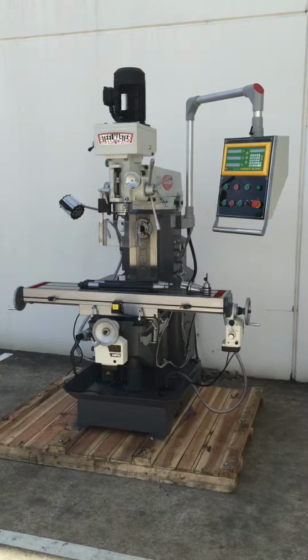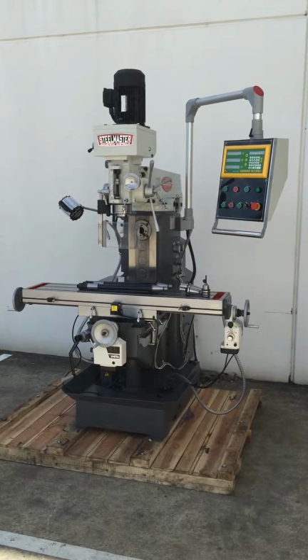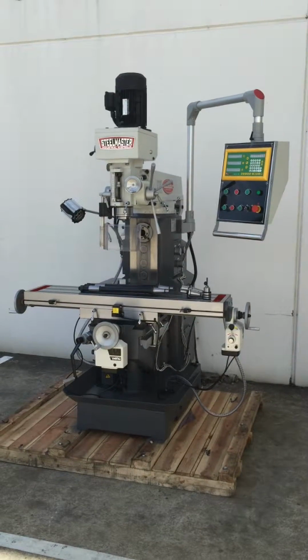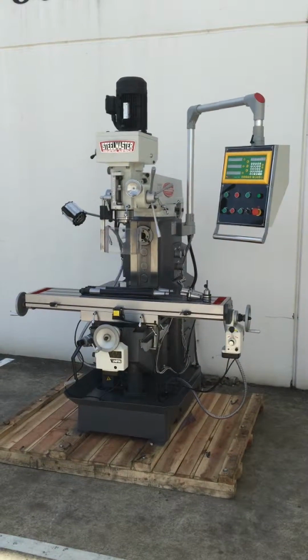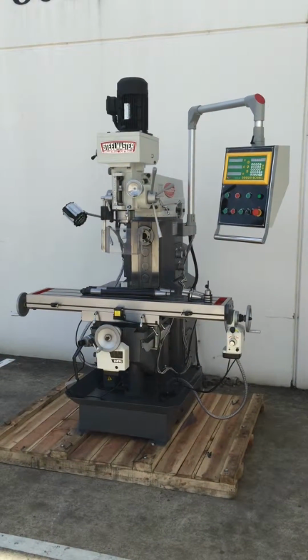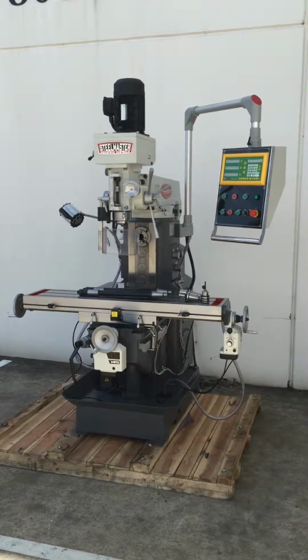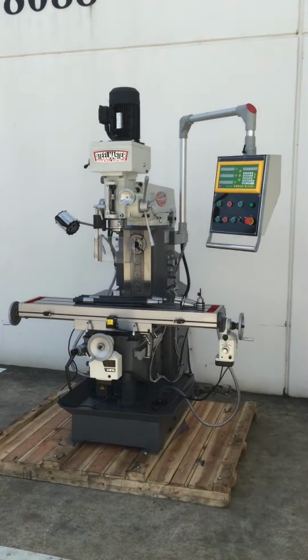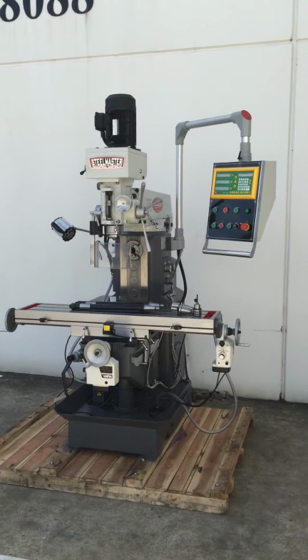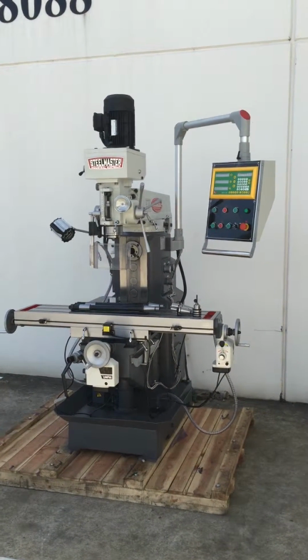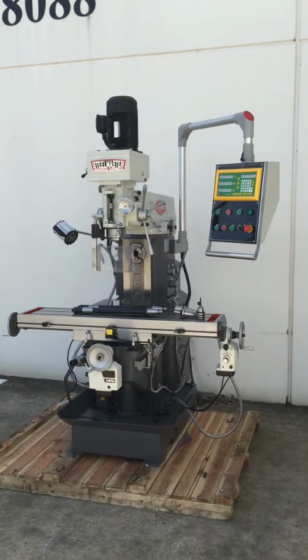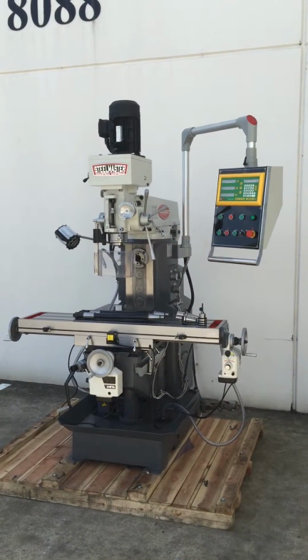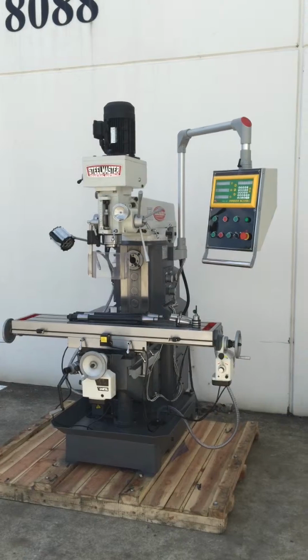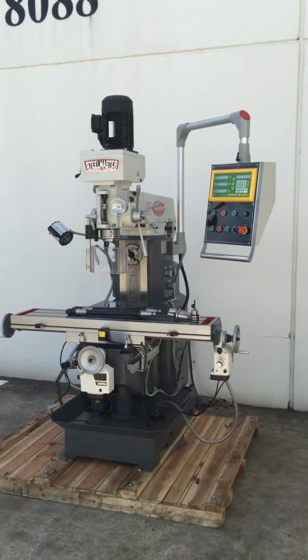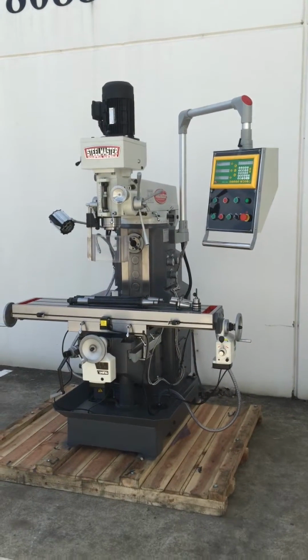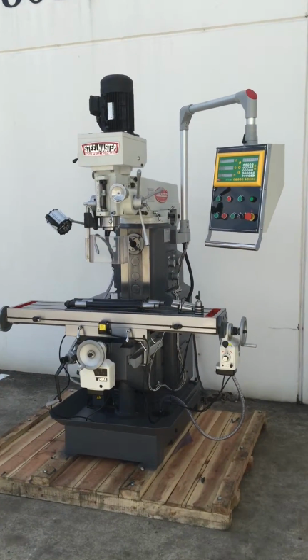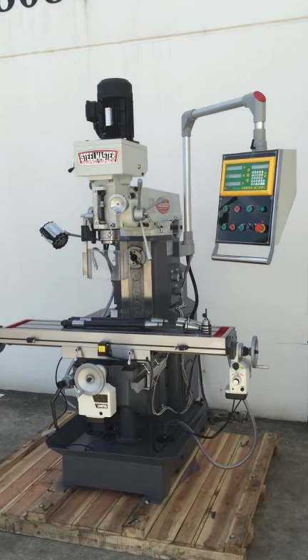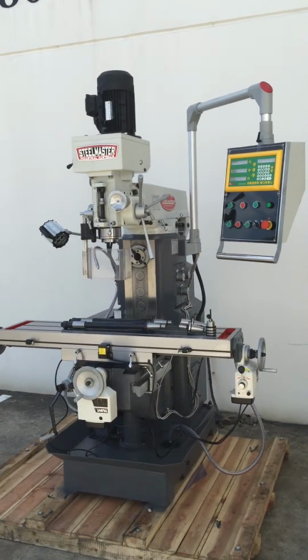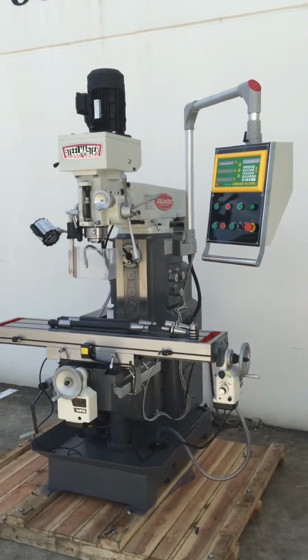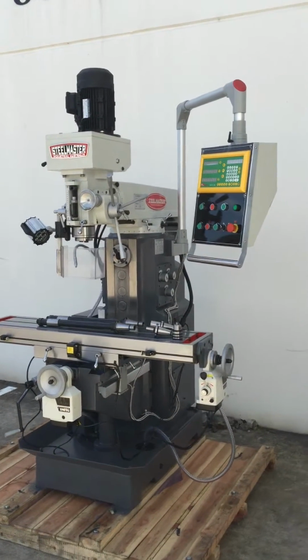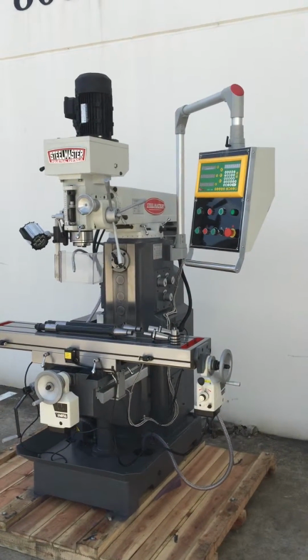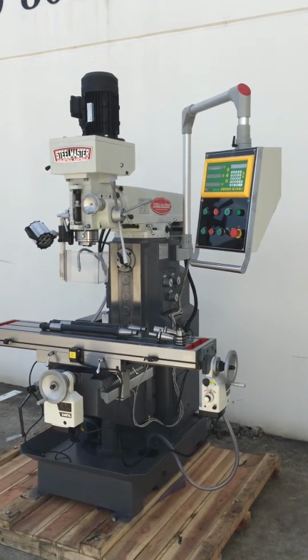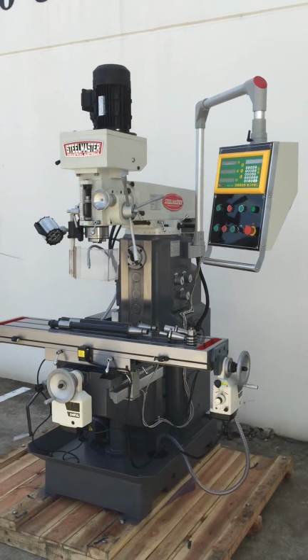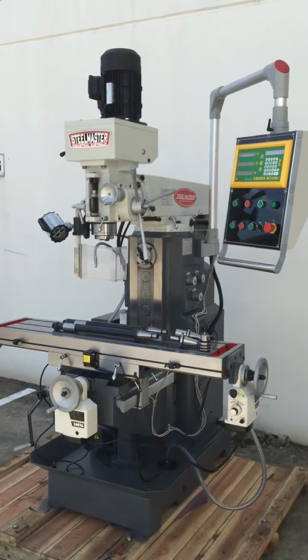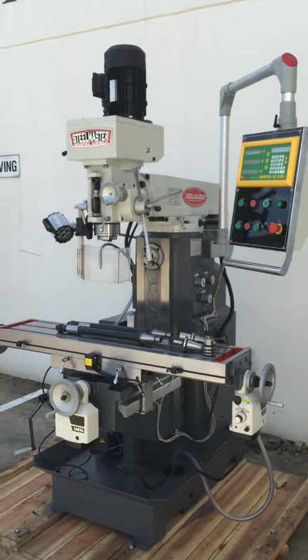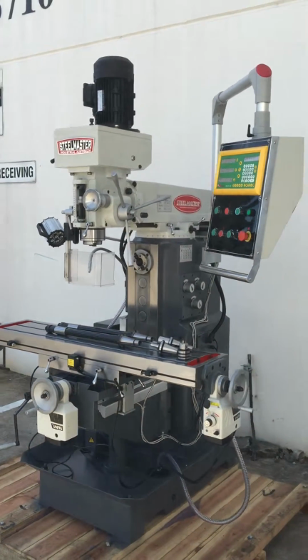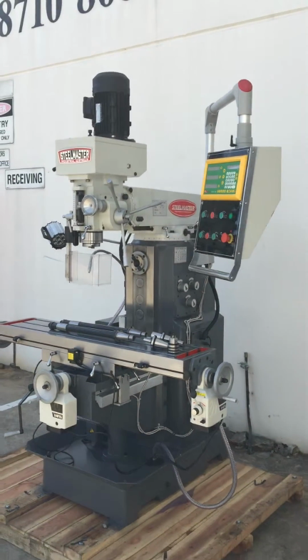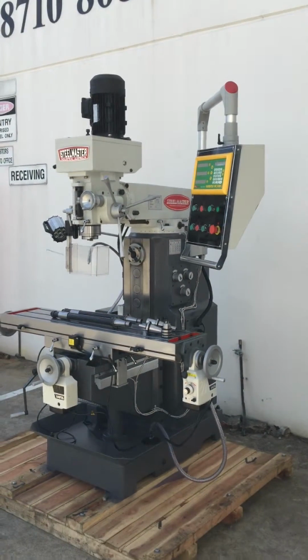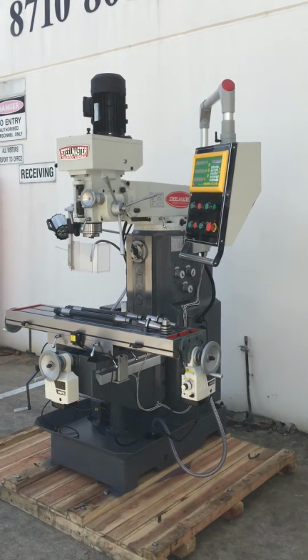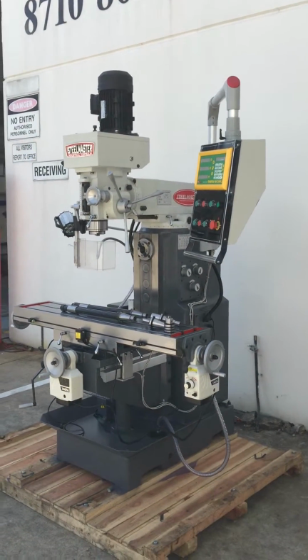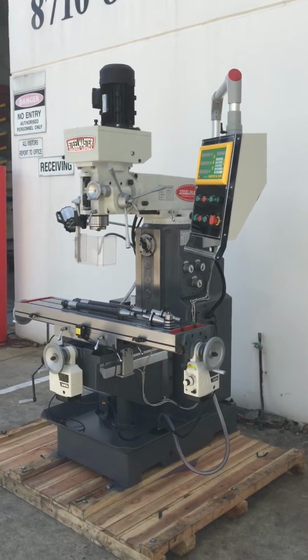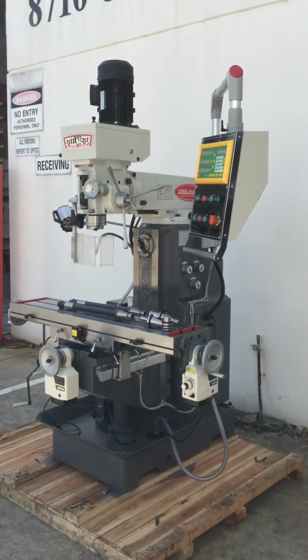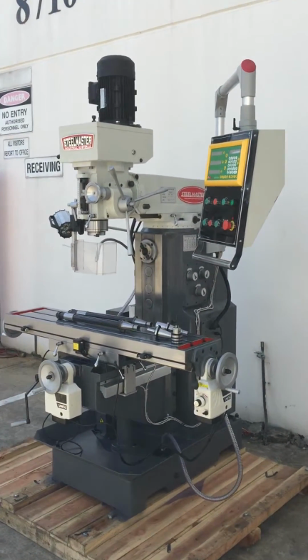Welcome to Asset Plants Machinery. Today we're going to overview a new member to our Steelmaster MGH family. This is our MGH 757Z — the big brother version to our 50 CW Series and C Series.